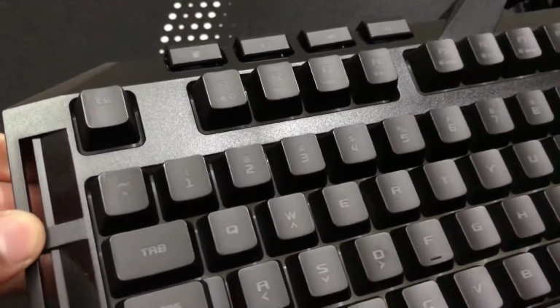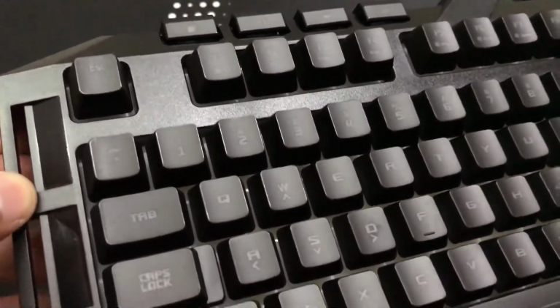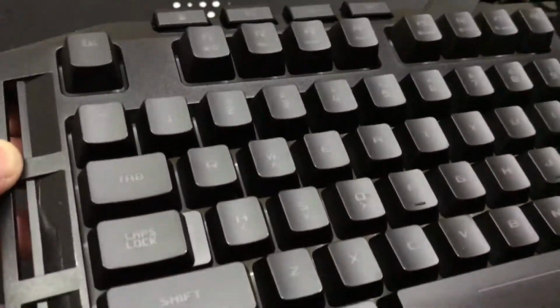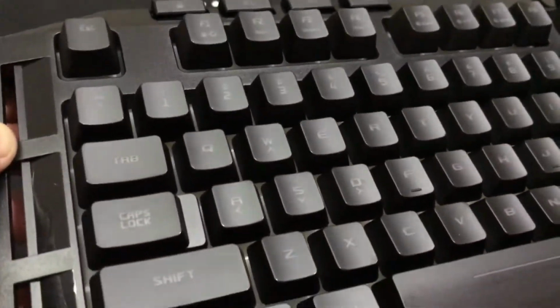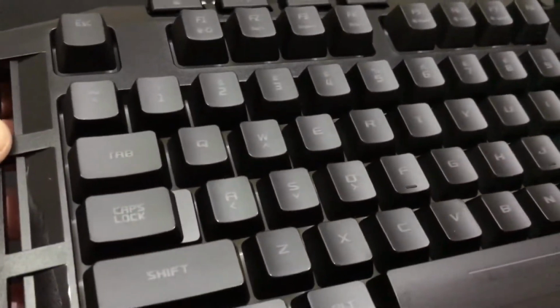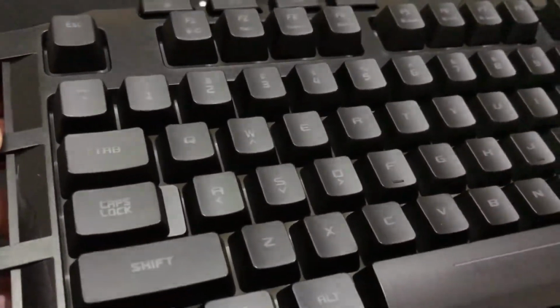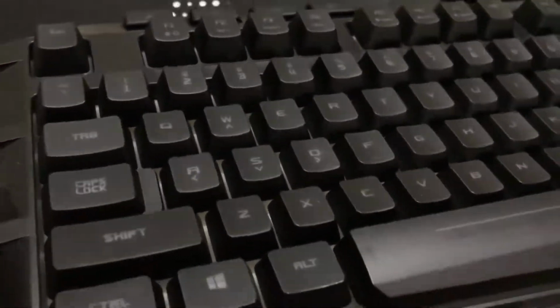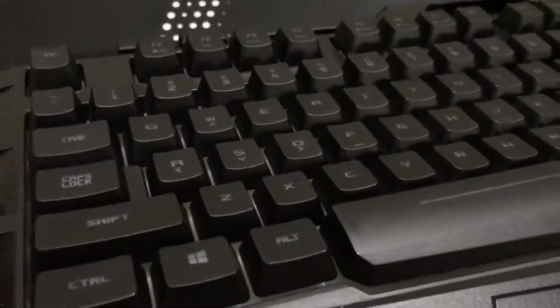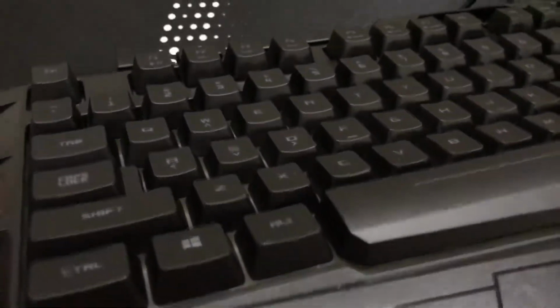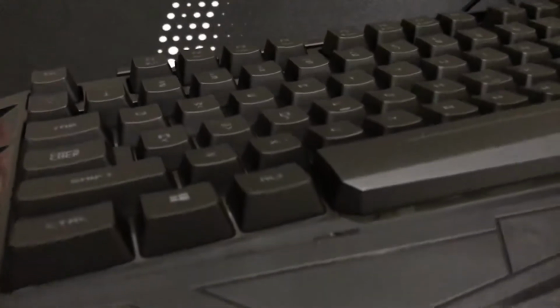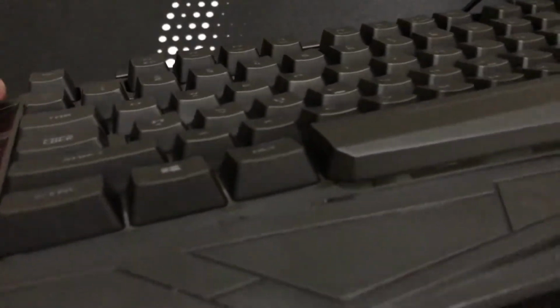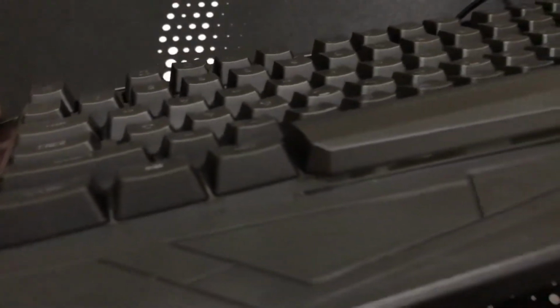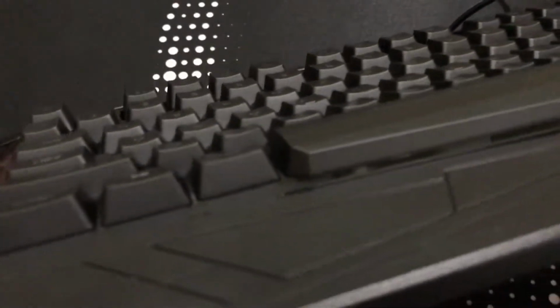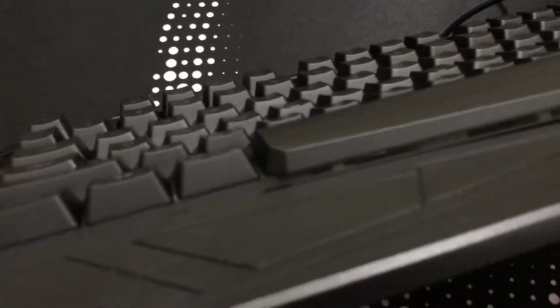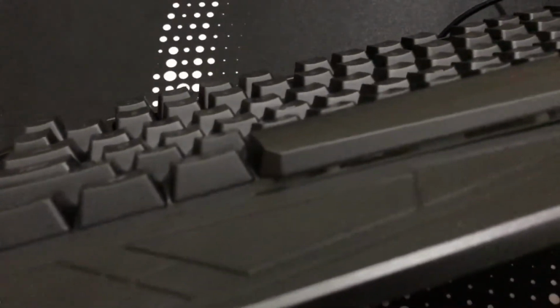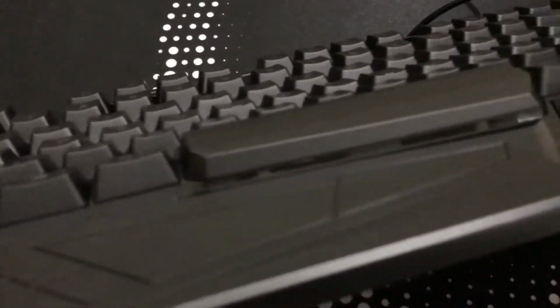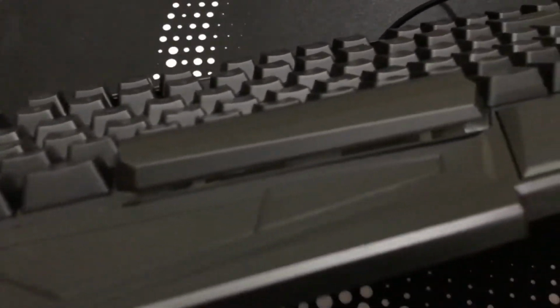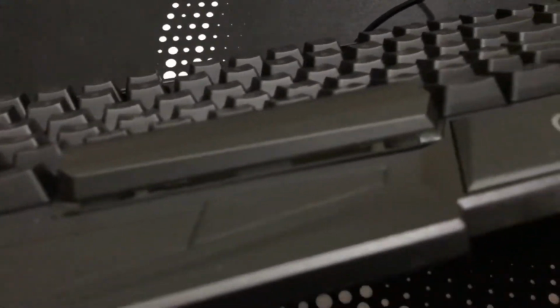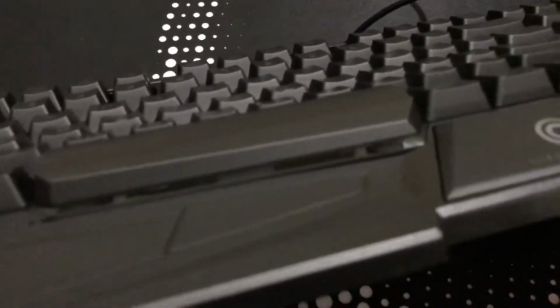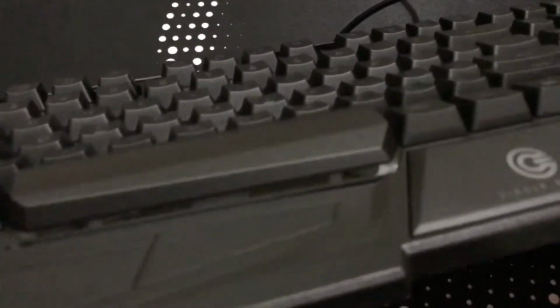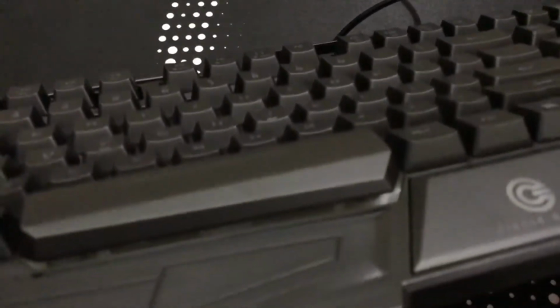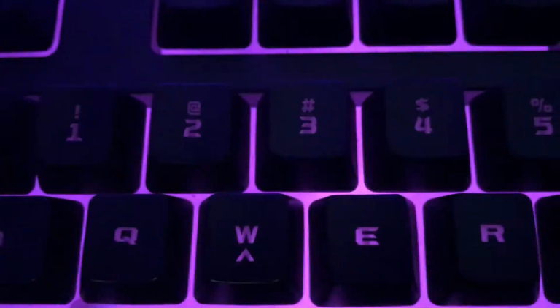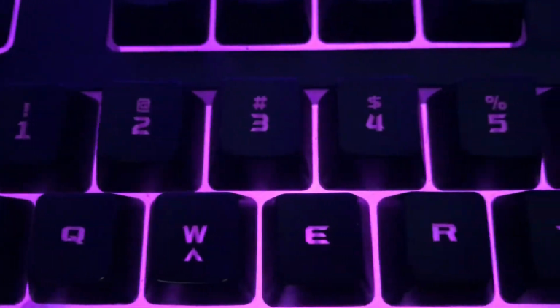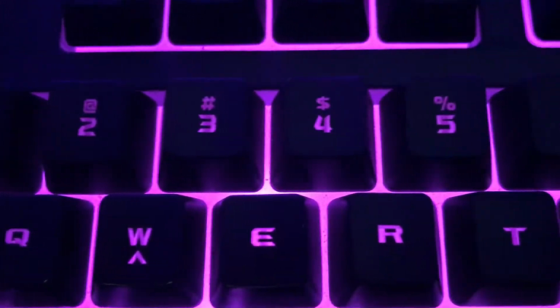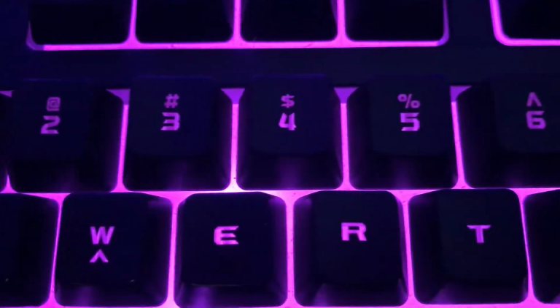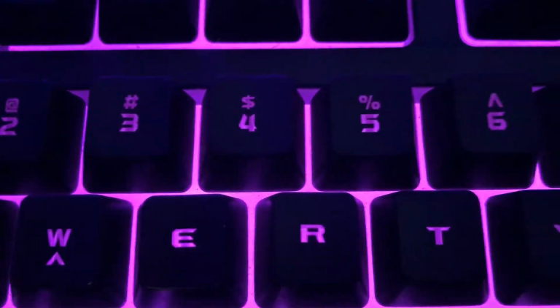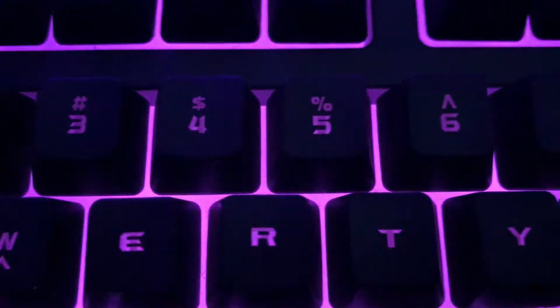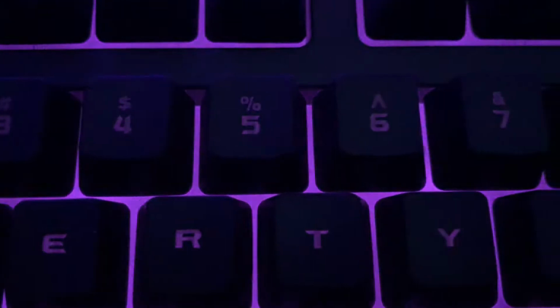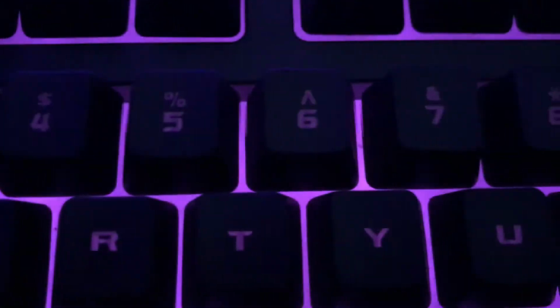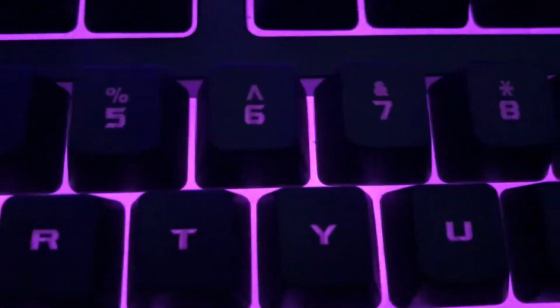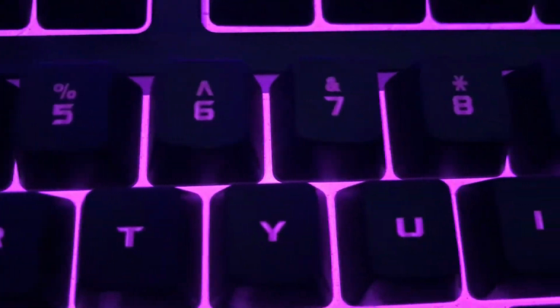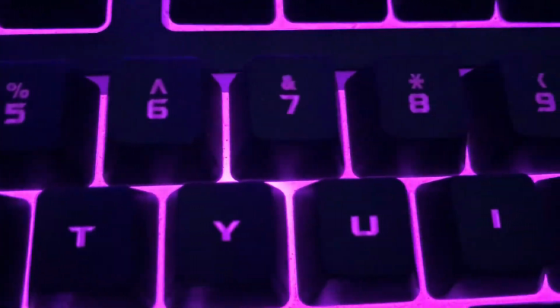Here's a closer look at the plastic of the keyboard. The font style is pretty impressive, but some of the symbols above the numeric keys are not very accurate.